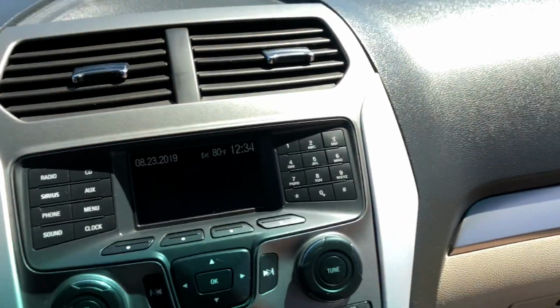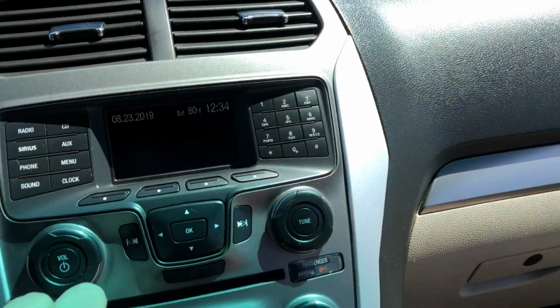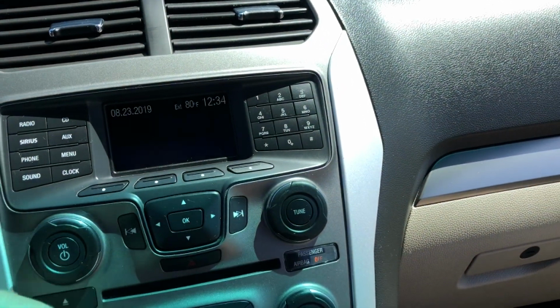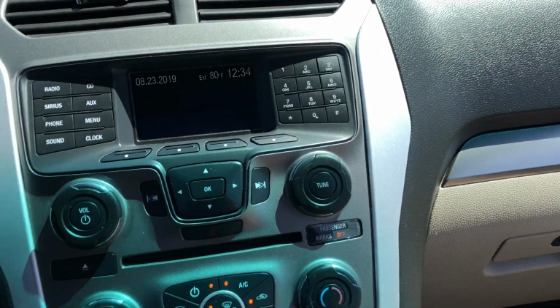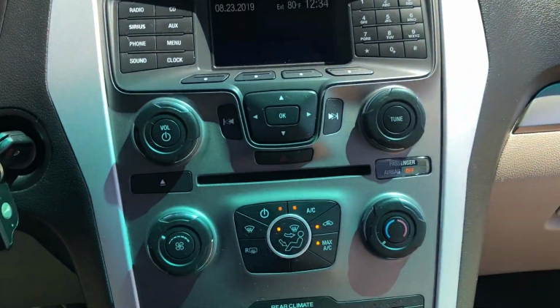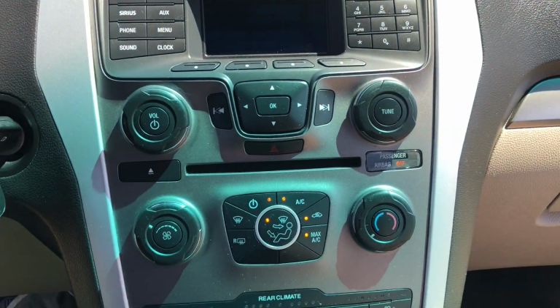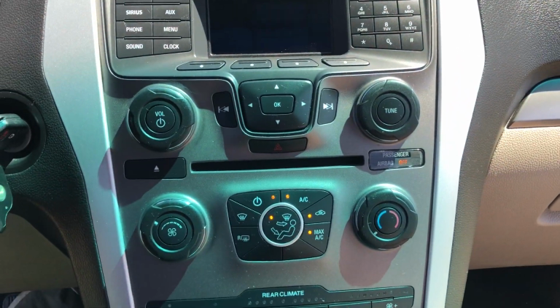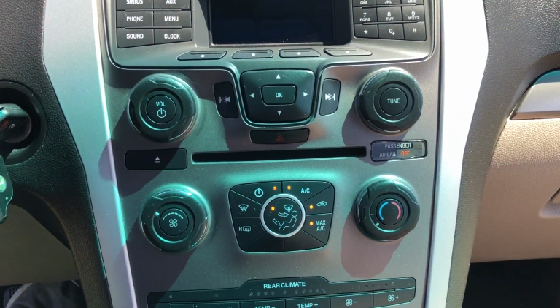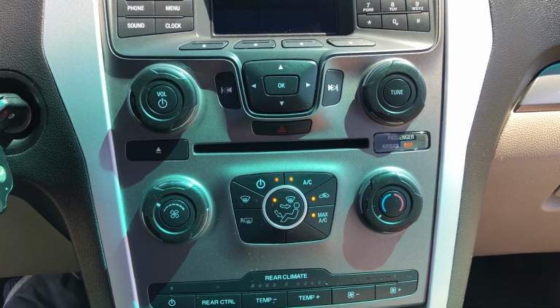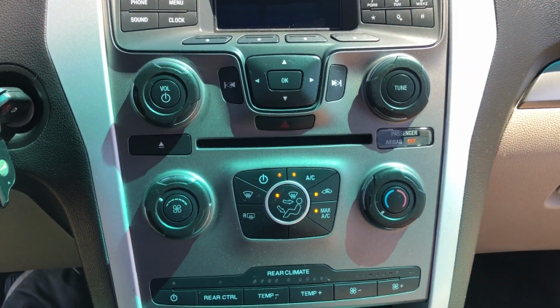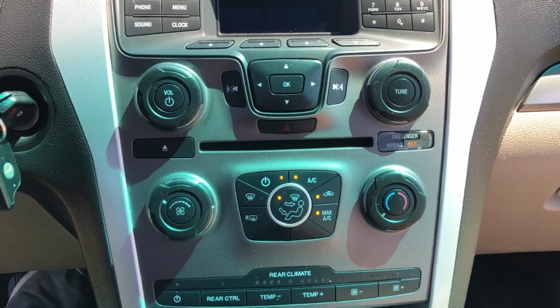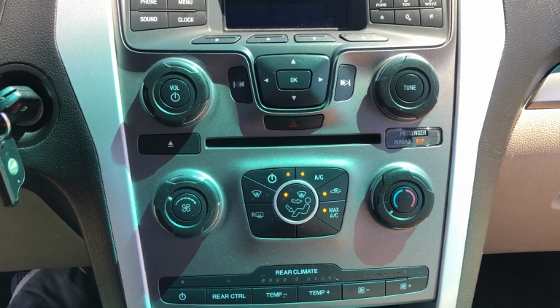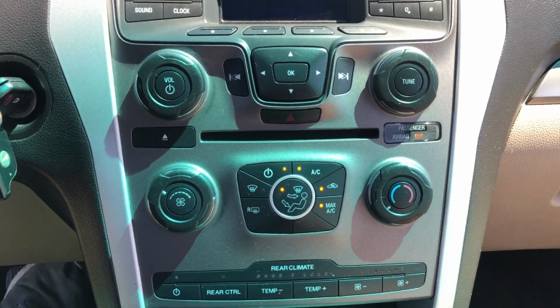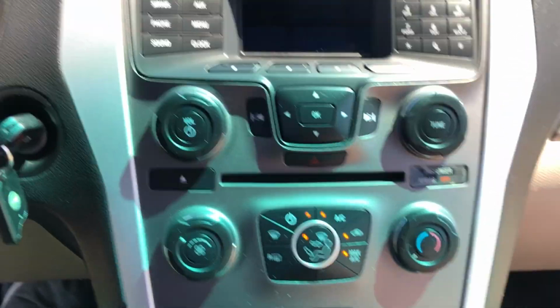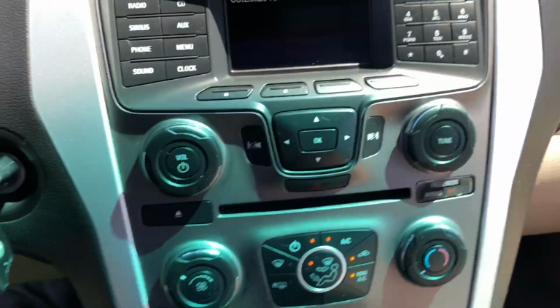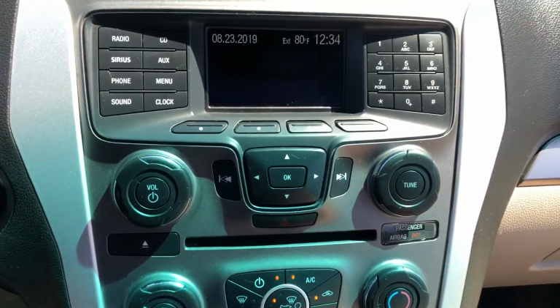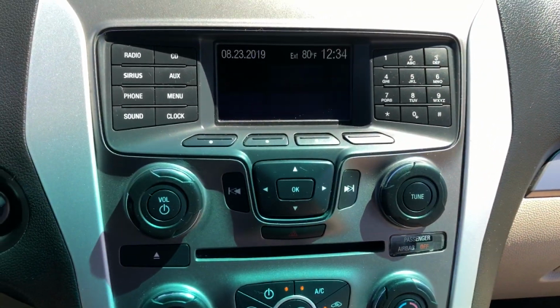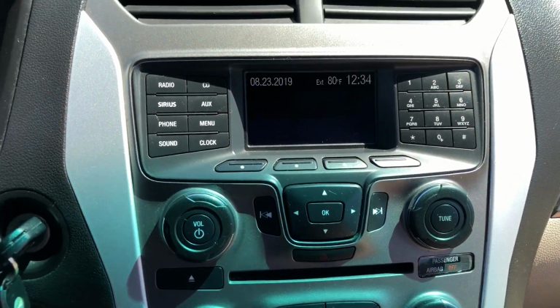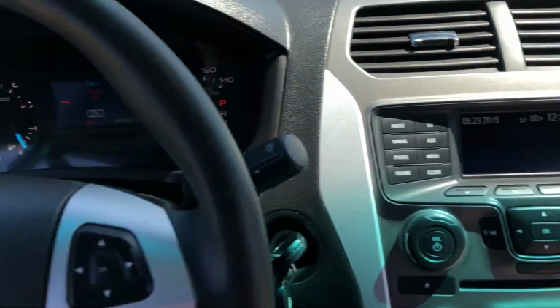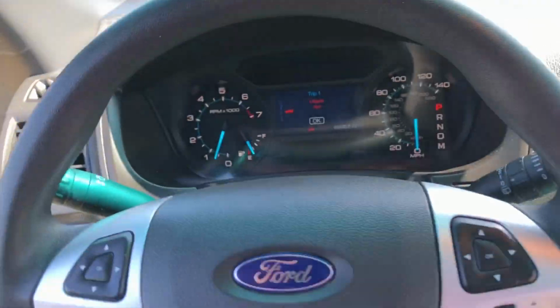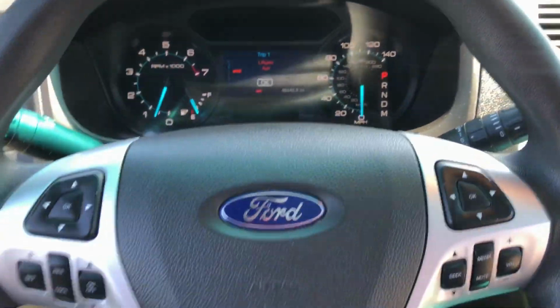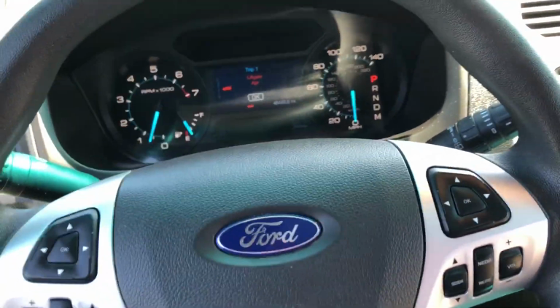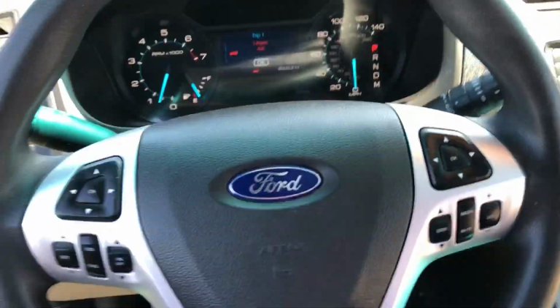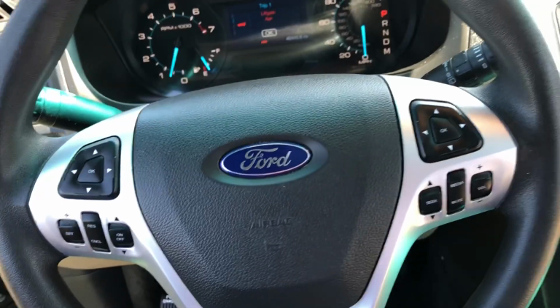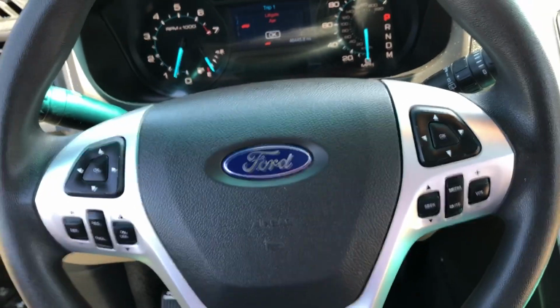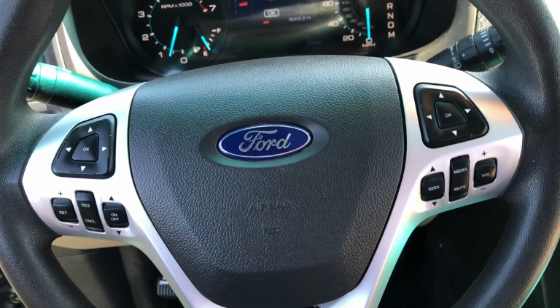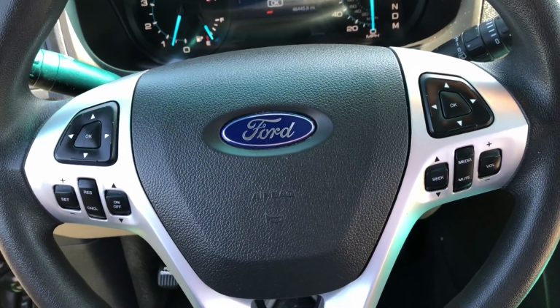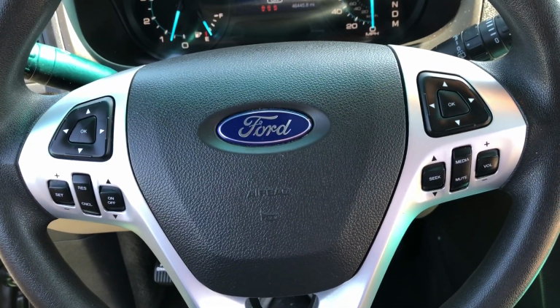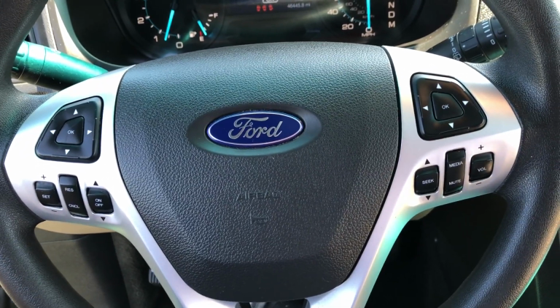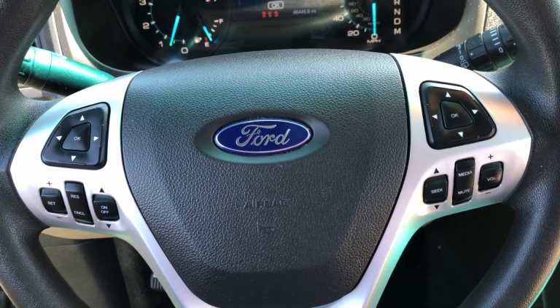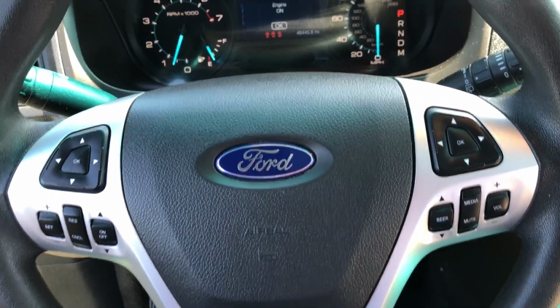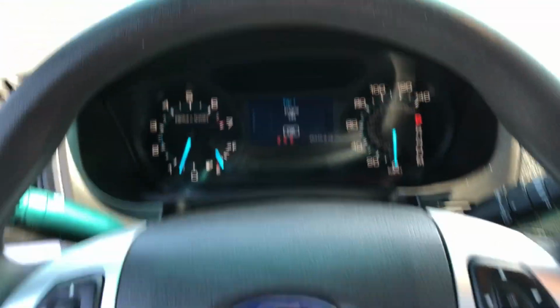Here are your AC controls right there — obviously it has AC, heat, all that good stuff. Got your radio there. This will be equipped with cruise control and you'll also have Bluetooth so you'll be able to make all your telephone calls there.